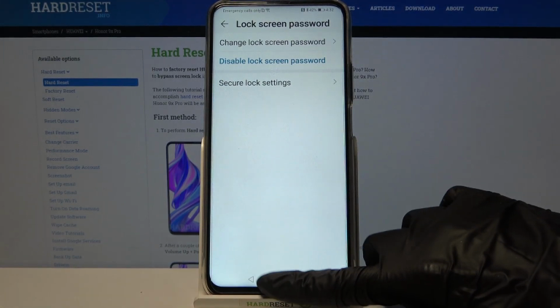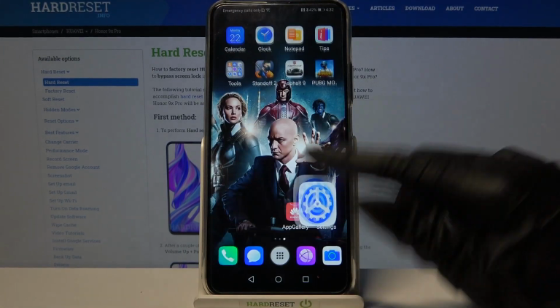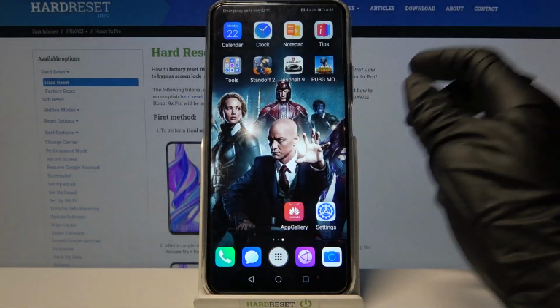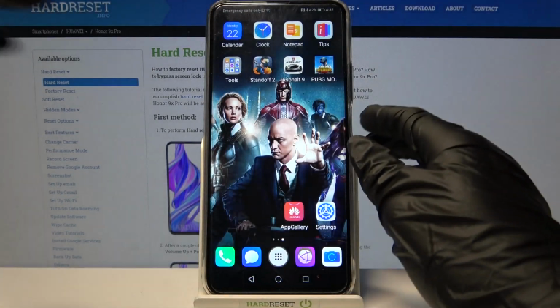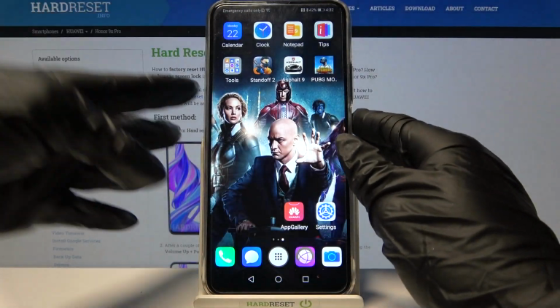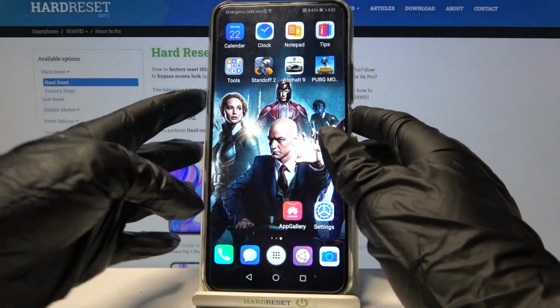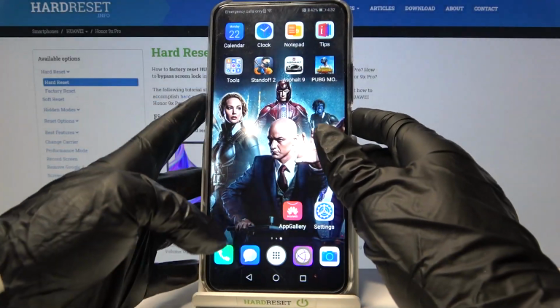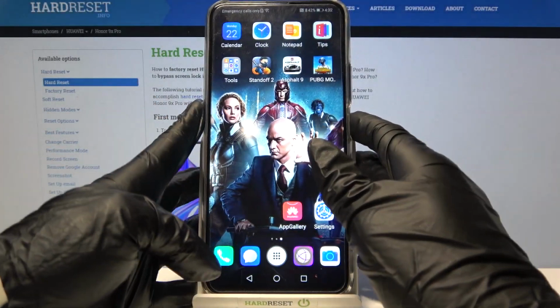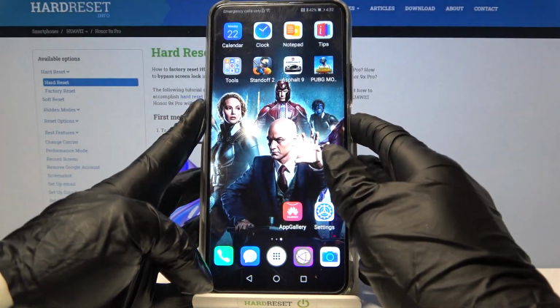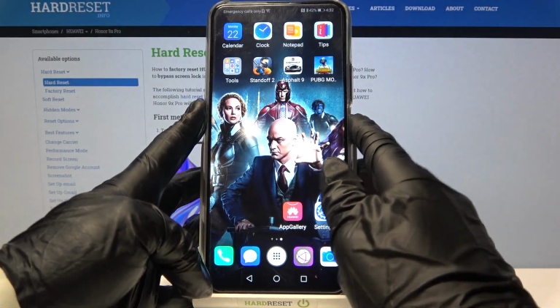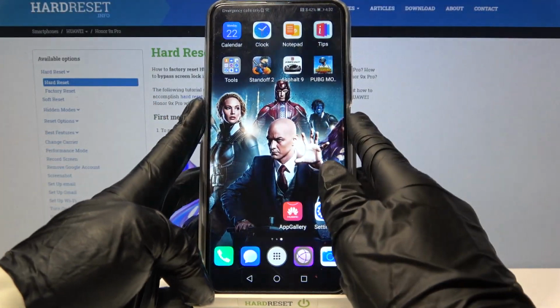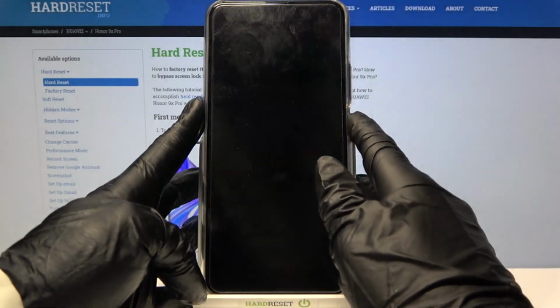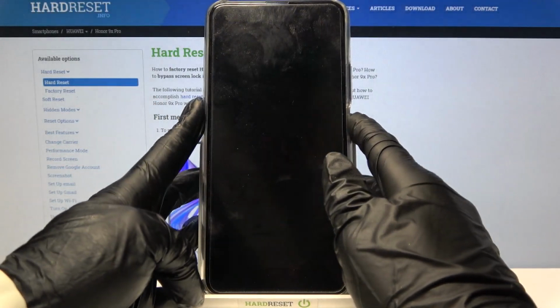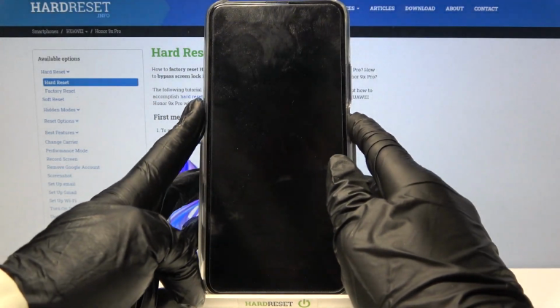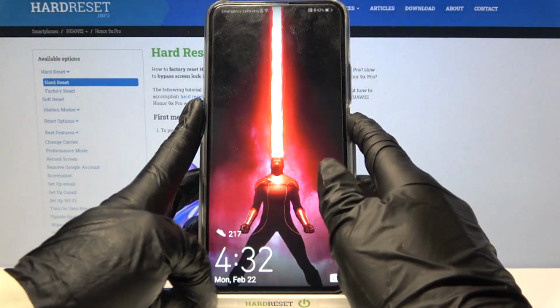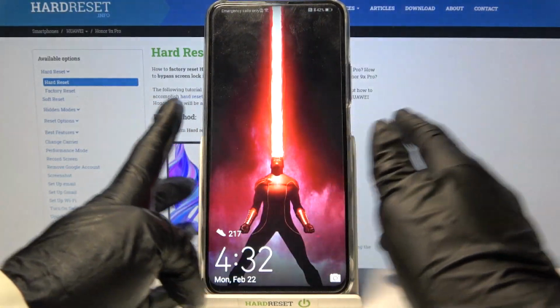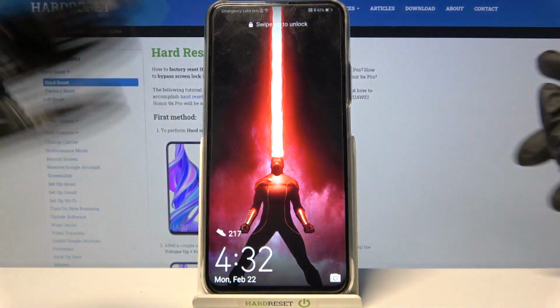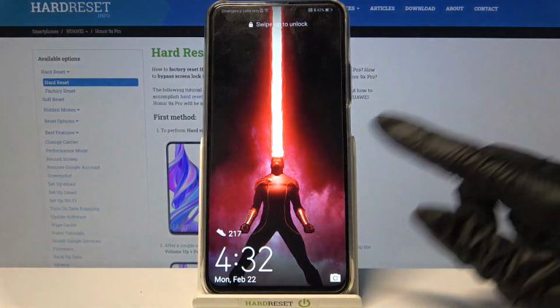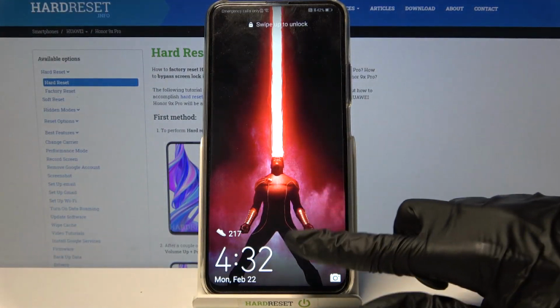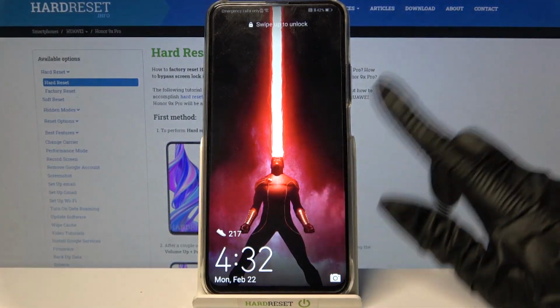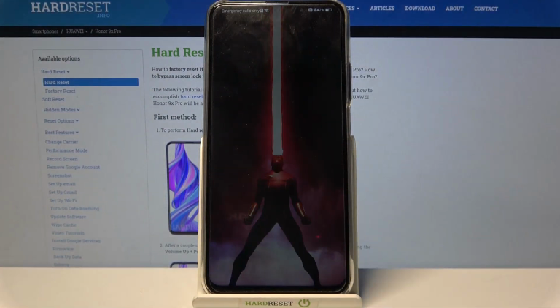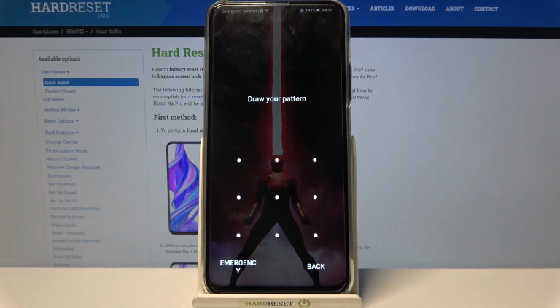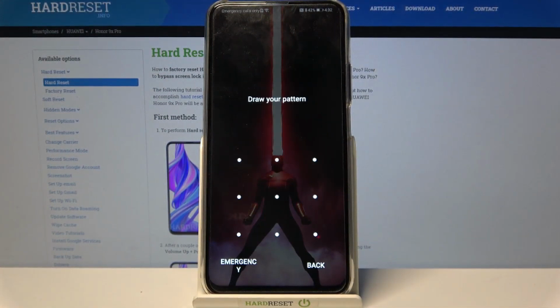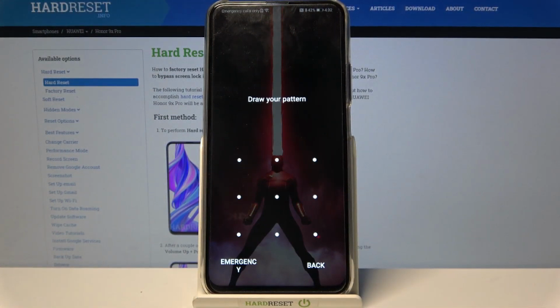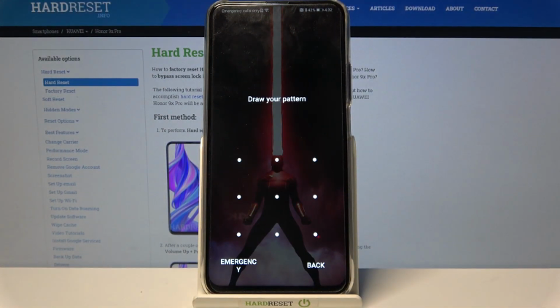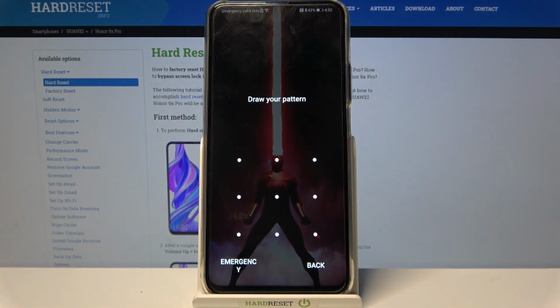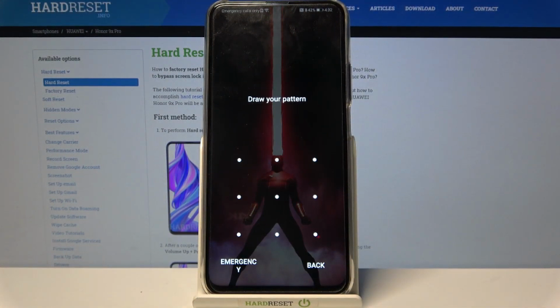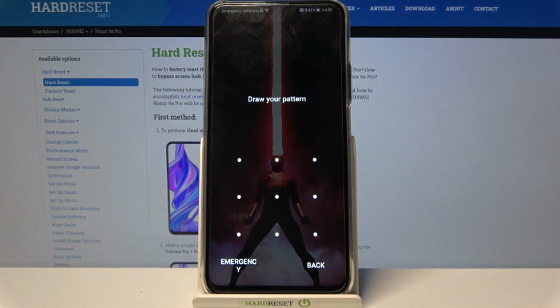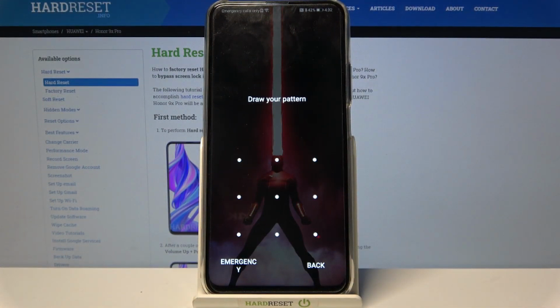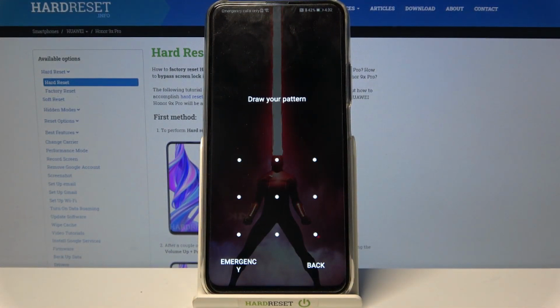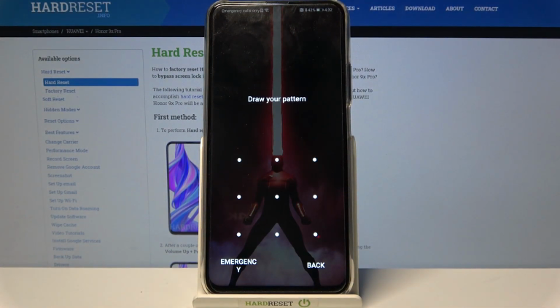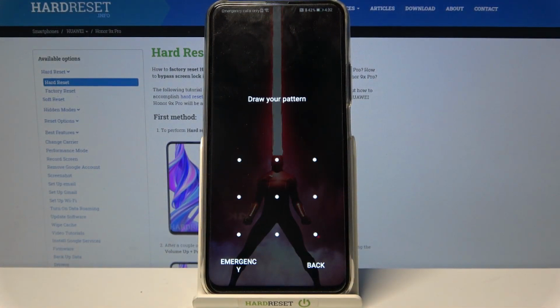And now when I go back and turn off my screen, then turn it back on, I can see the pattern is required.